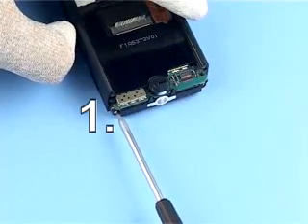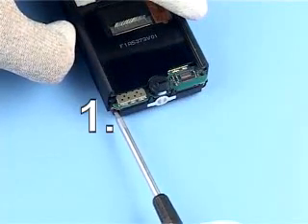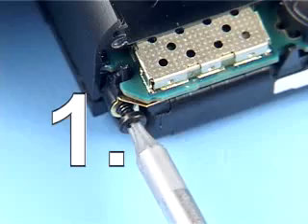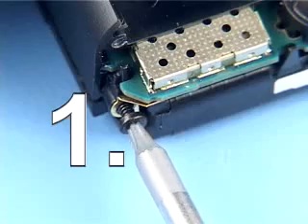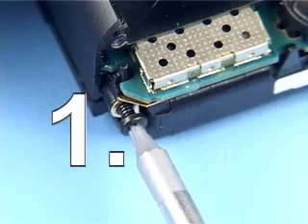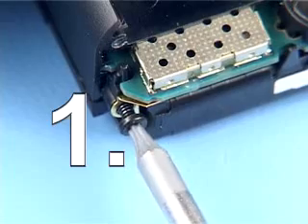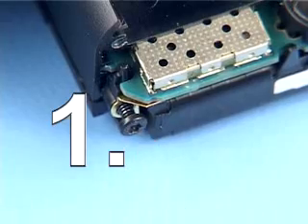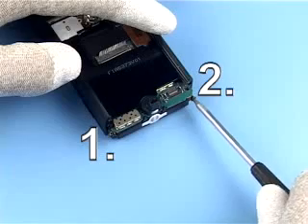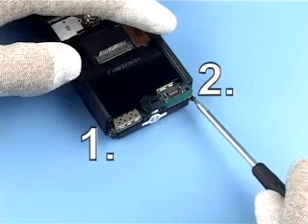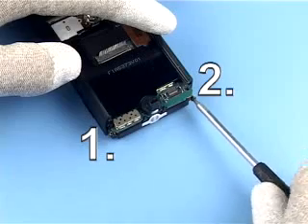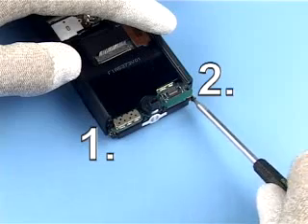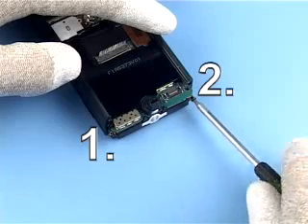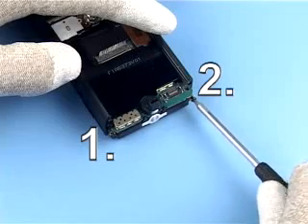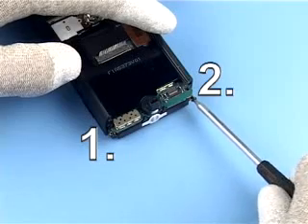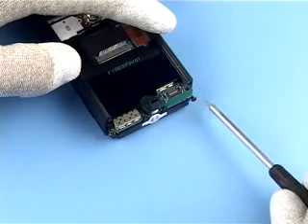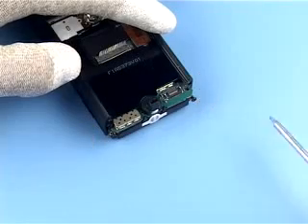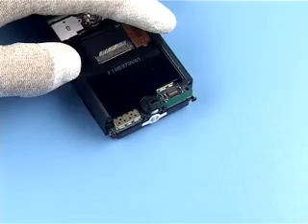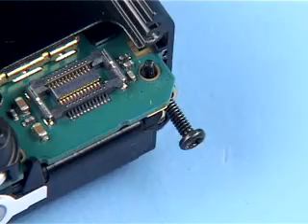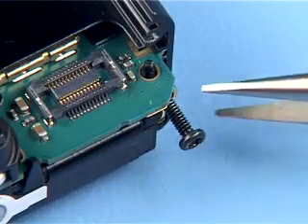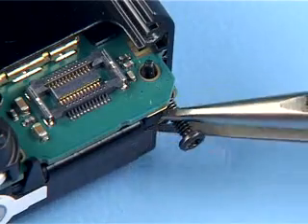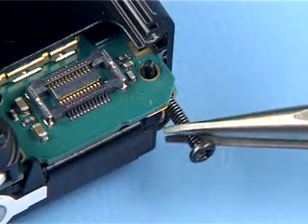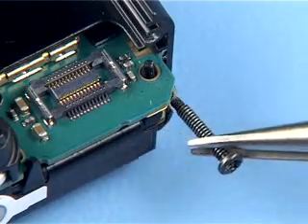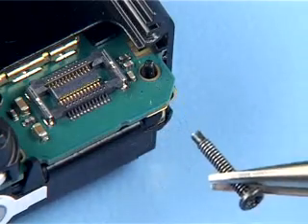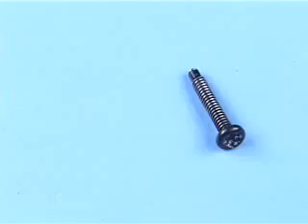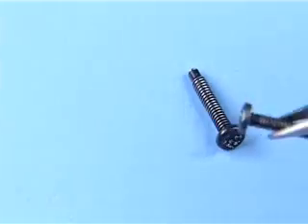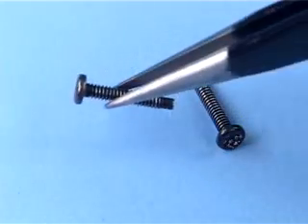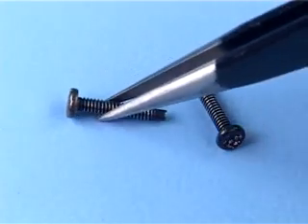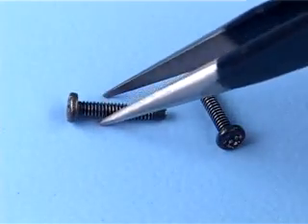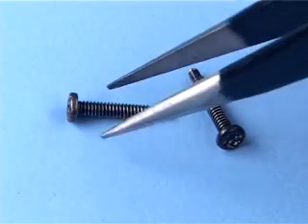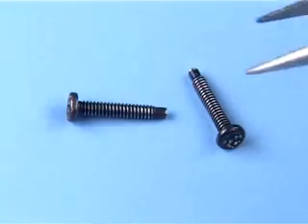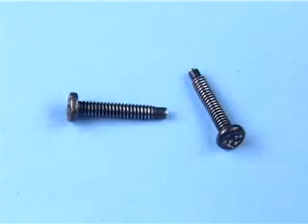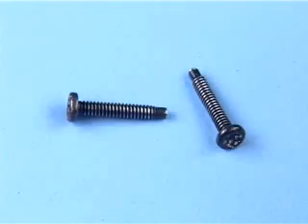Remove the next two screws in the order shown. Keep these screws separately — they are not the same as the others.